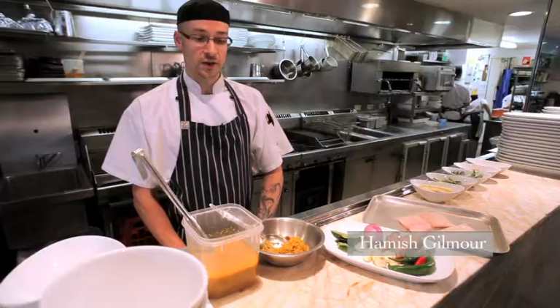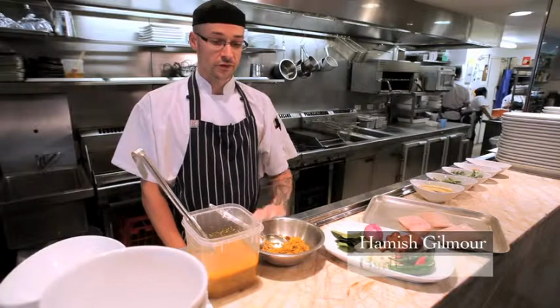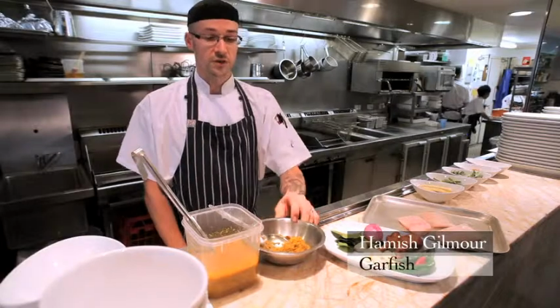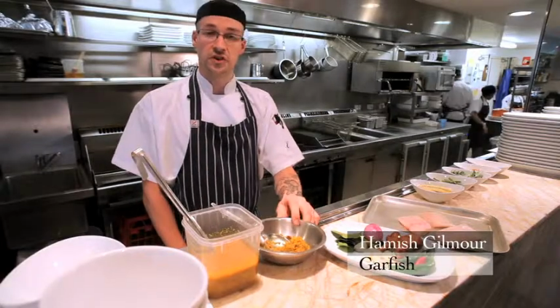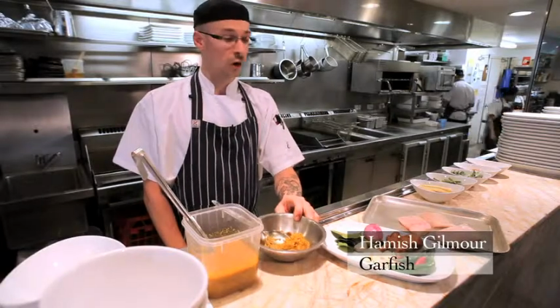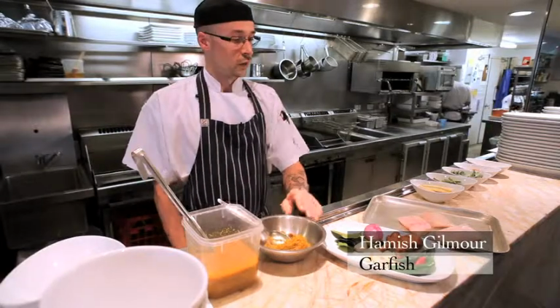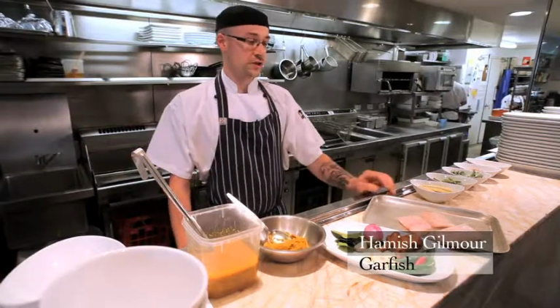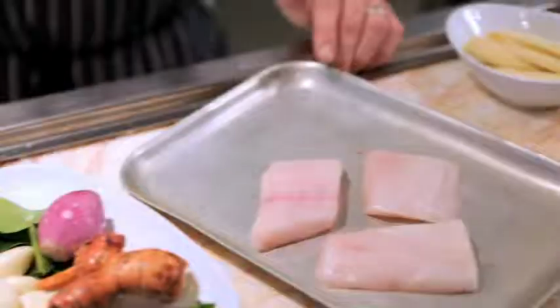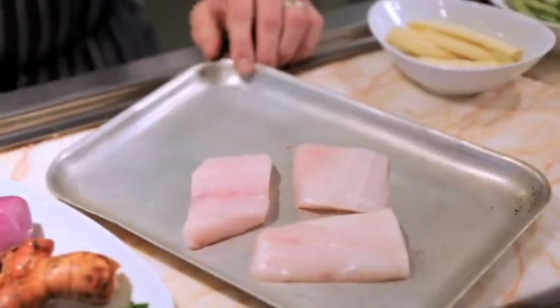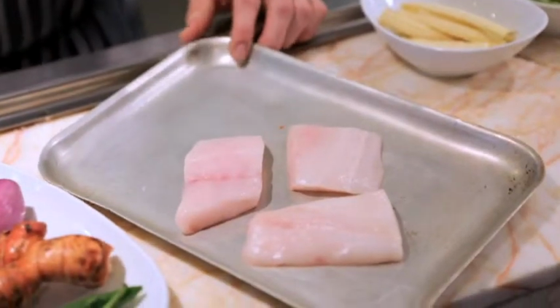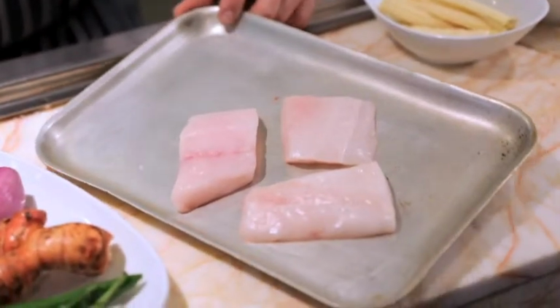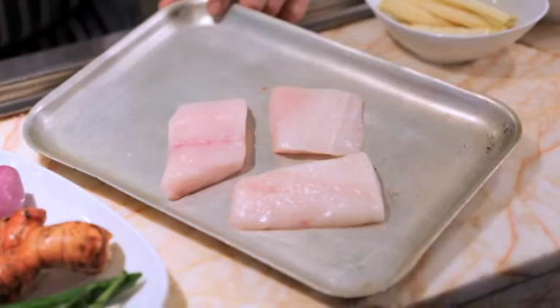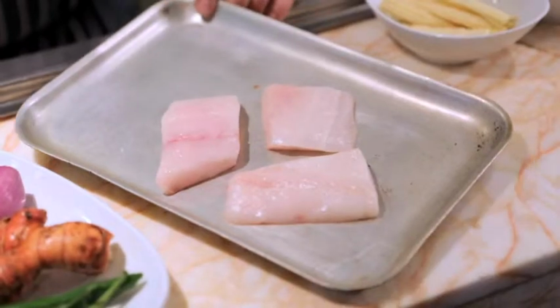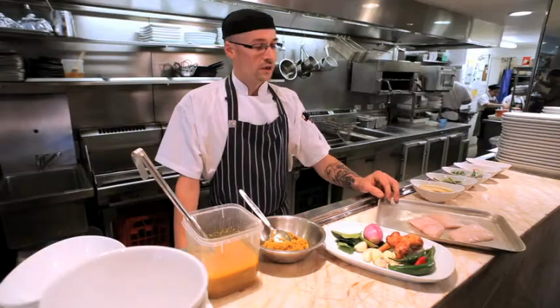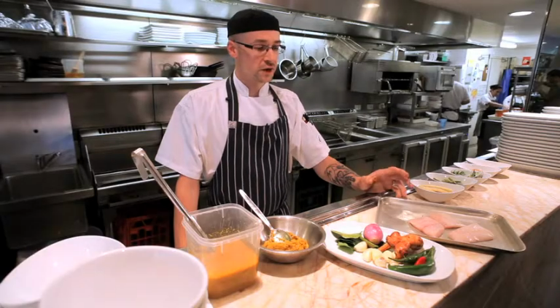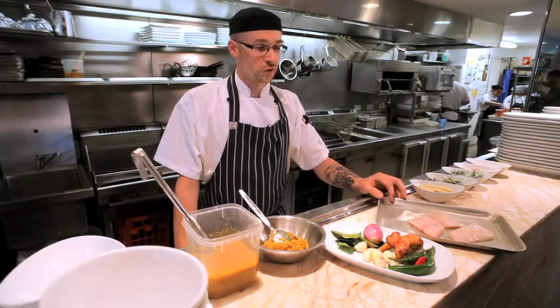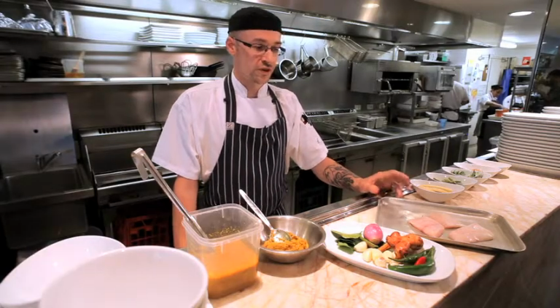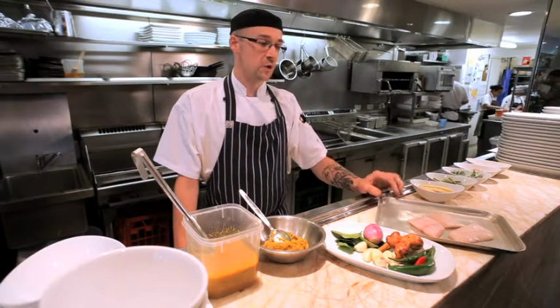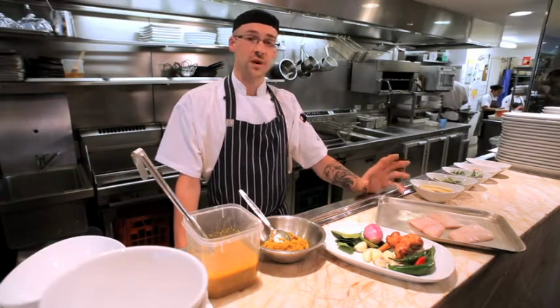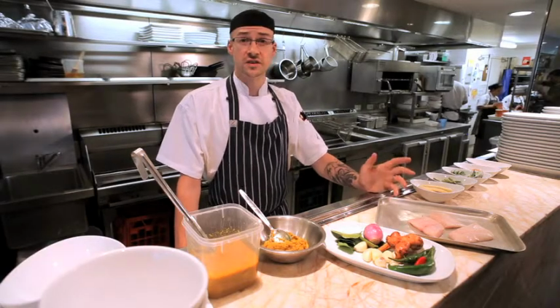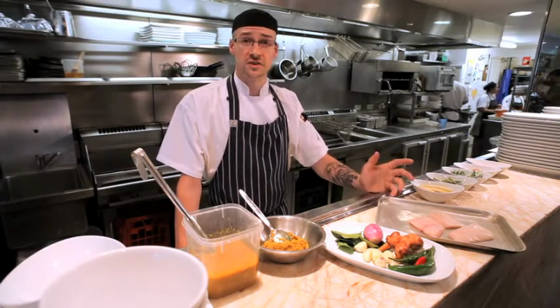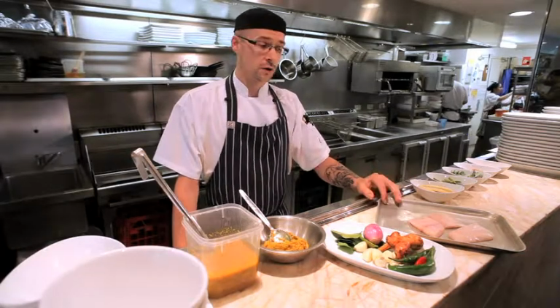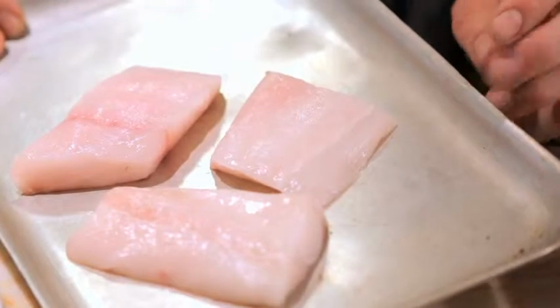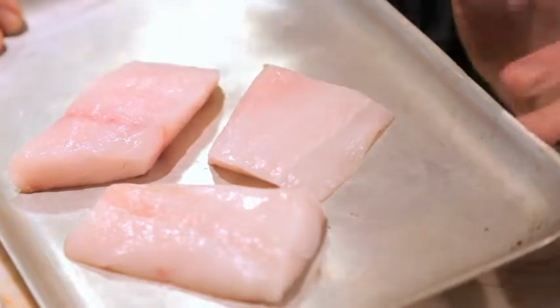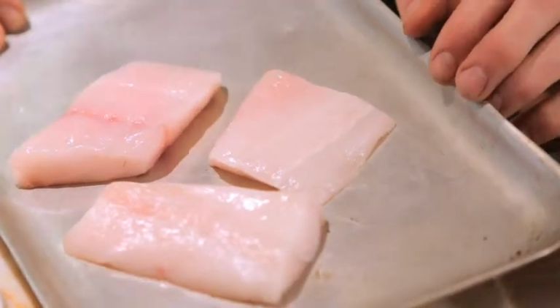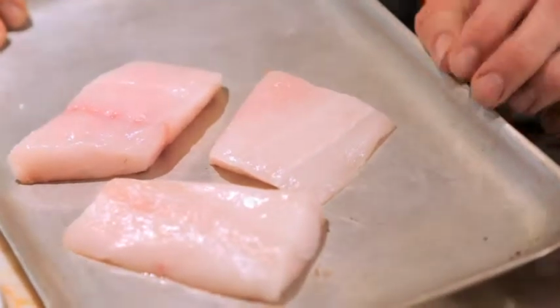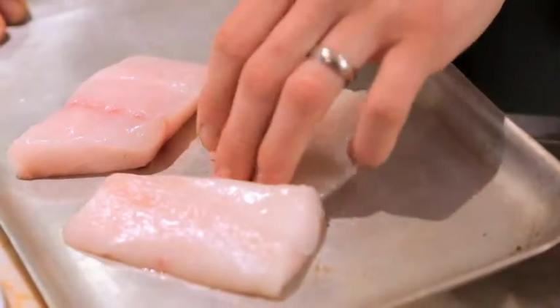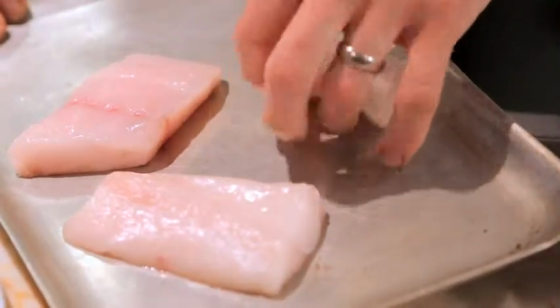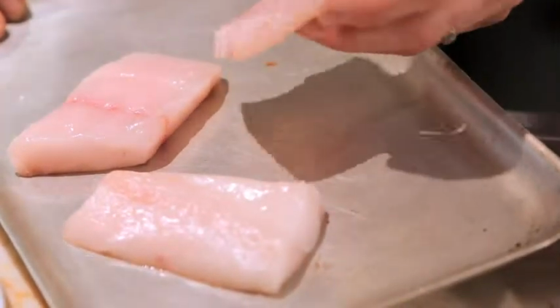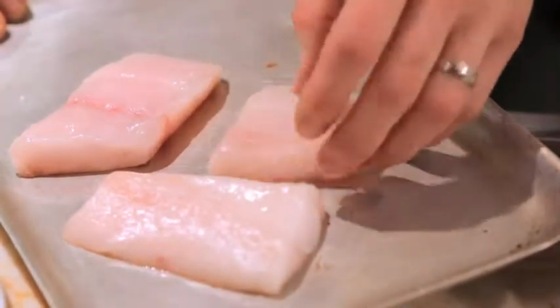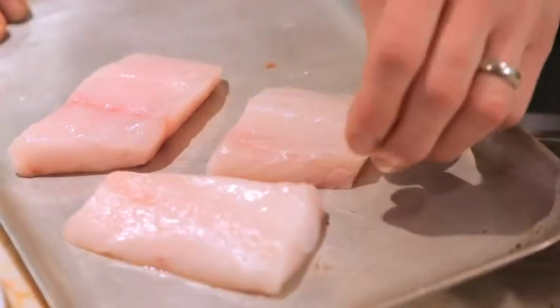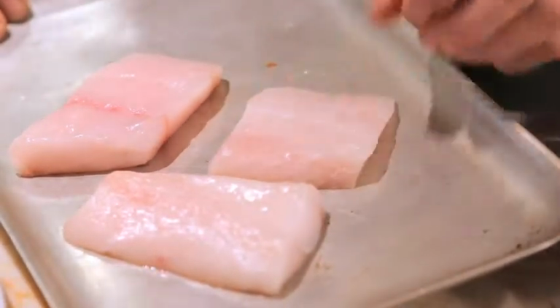Down at Garfish Crow's Nest we've got a jungle curry on just now. Today we're using a boar fish, which is a bottom dweller. You have to be very careful of the boar fish because the spikes are actually venomous. It's very succulent, very sweet and marries through the jungle curry flavour quite well.